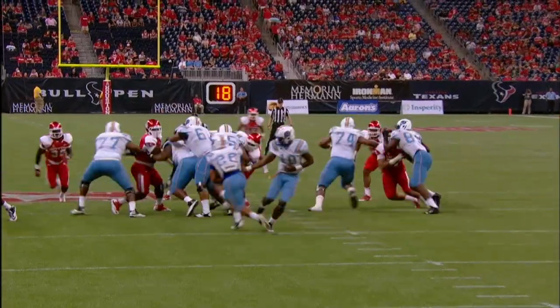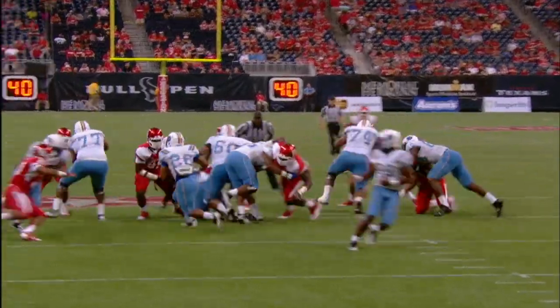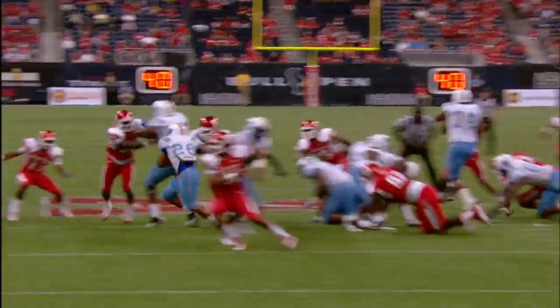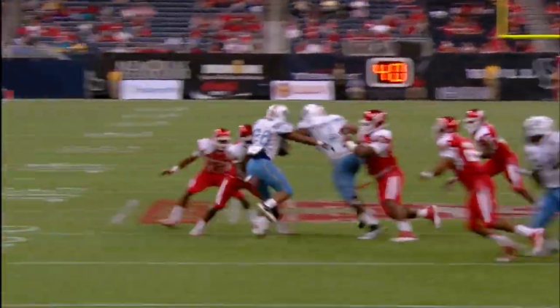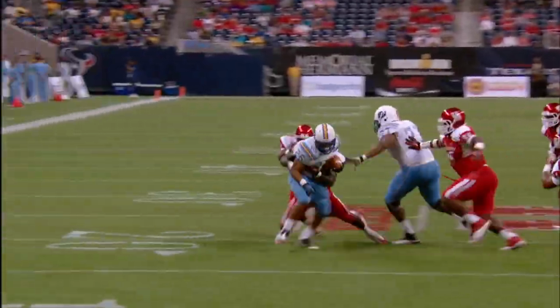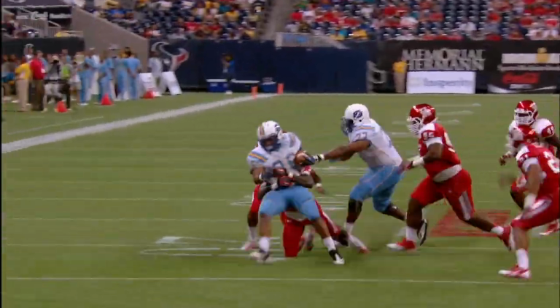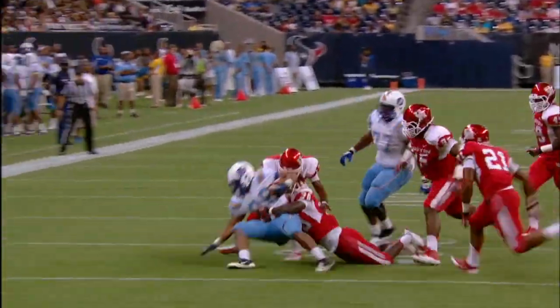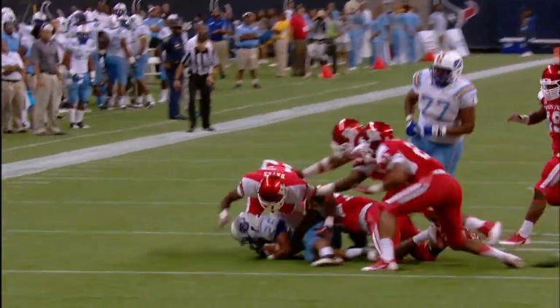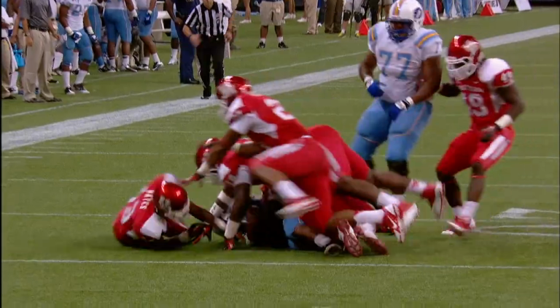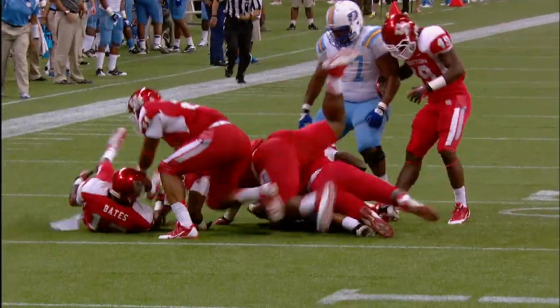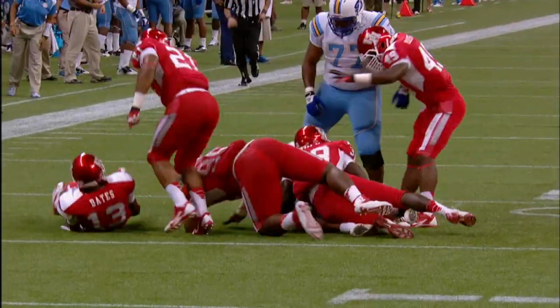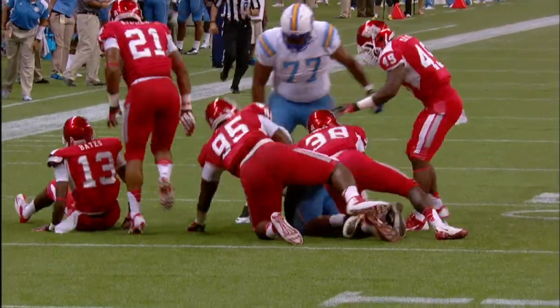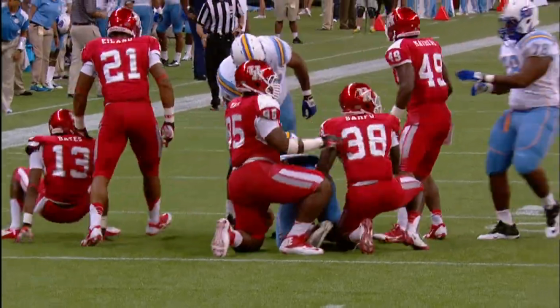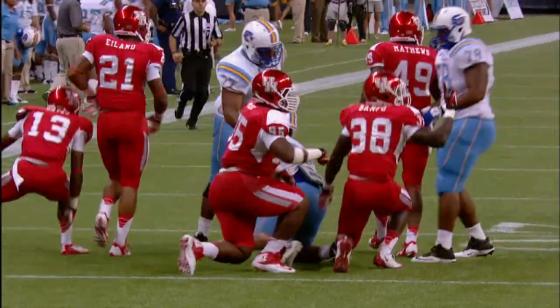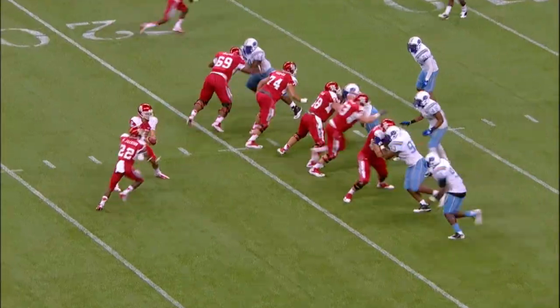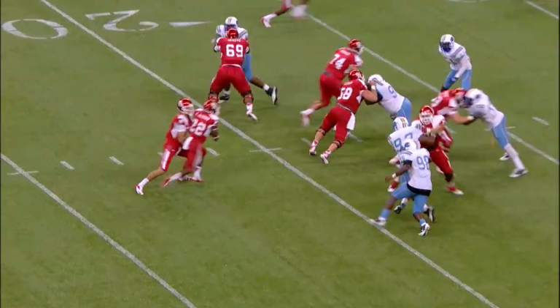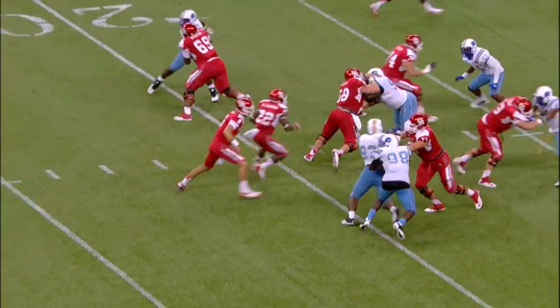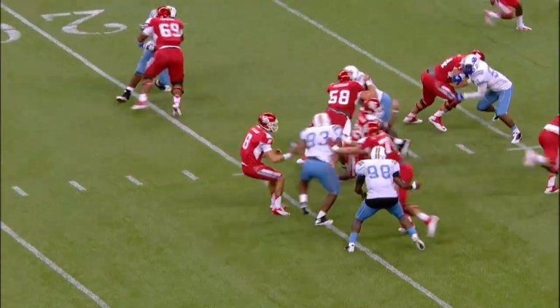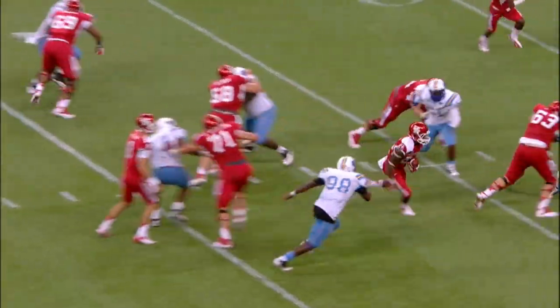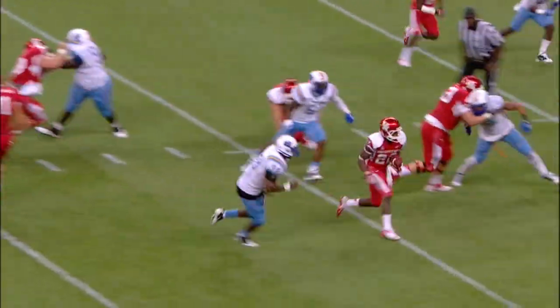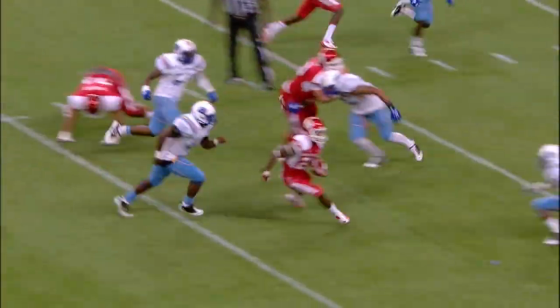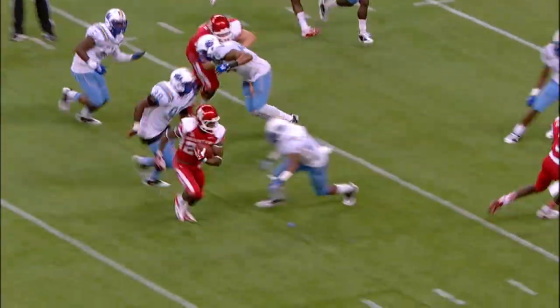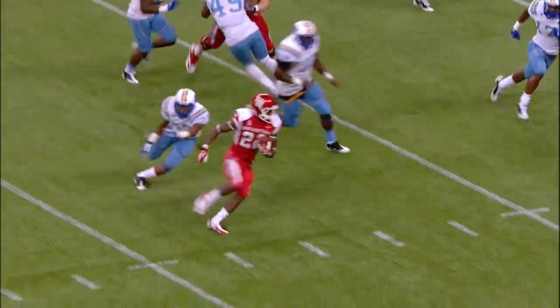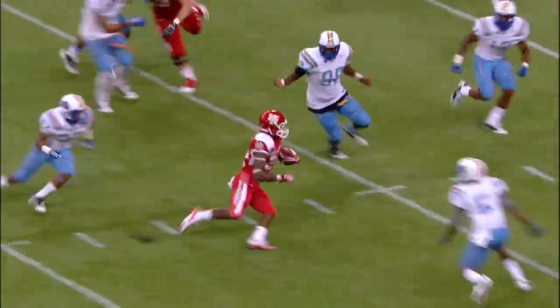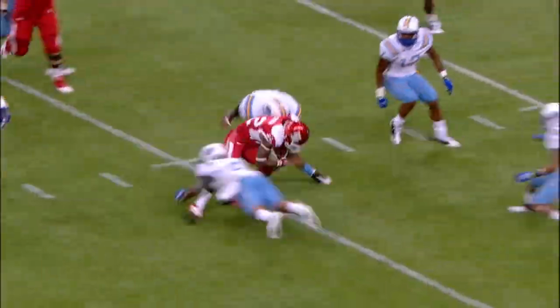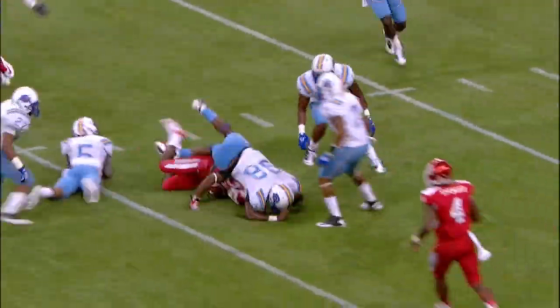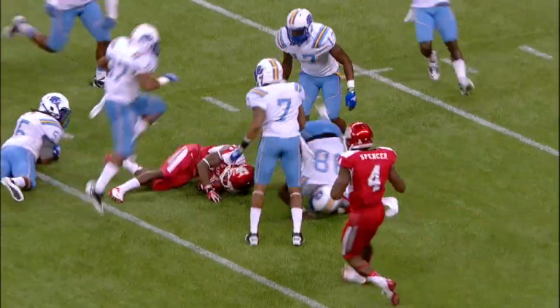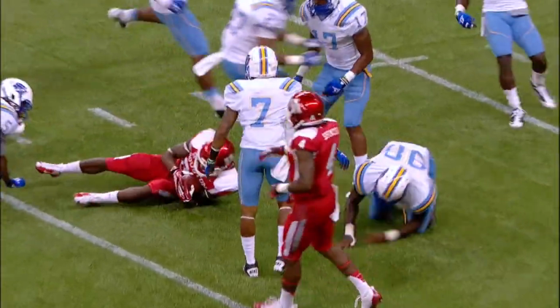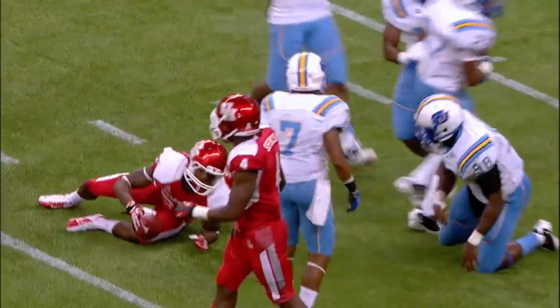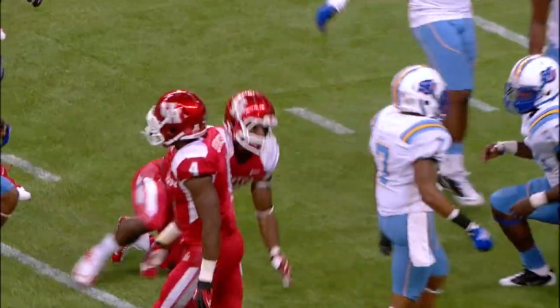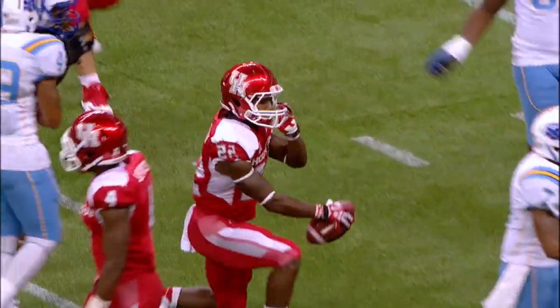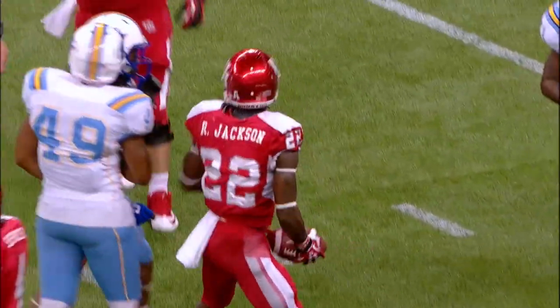First quarter, handoff right up the middle, absolutely nowhere to go. Here's the snap, they hand it to Ryan Jackson. Jackson through the middle, at the 10, cuts up, and he's knocked down at the nine-yard line.